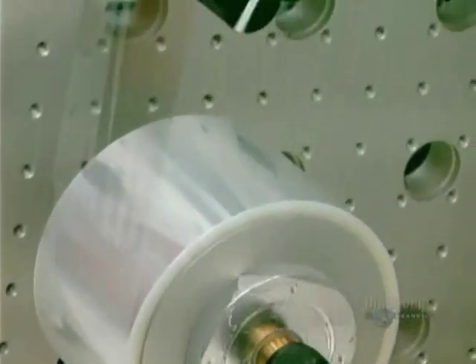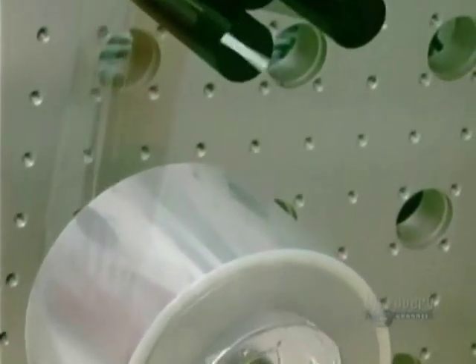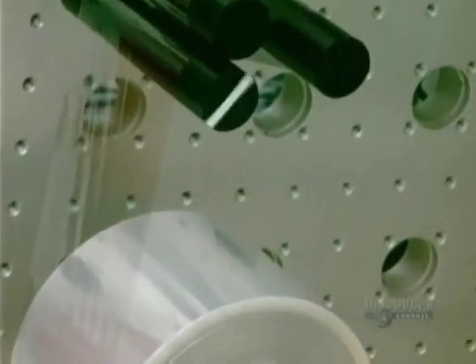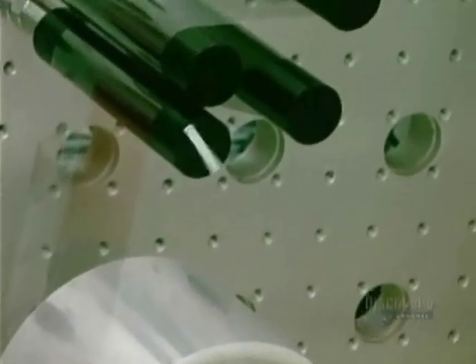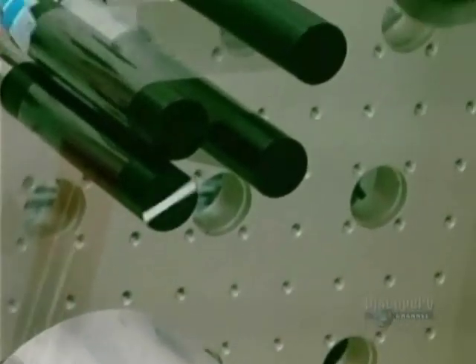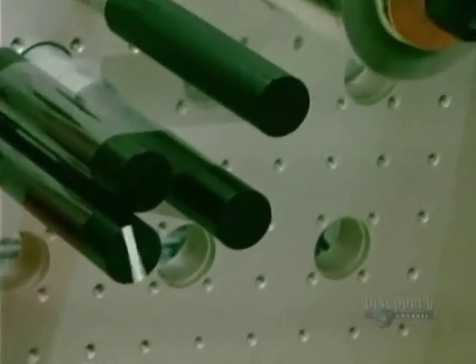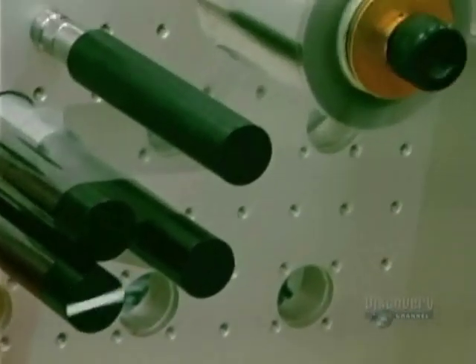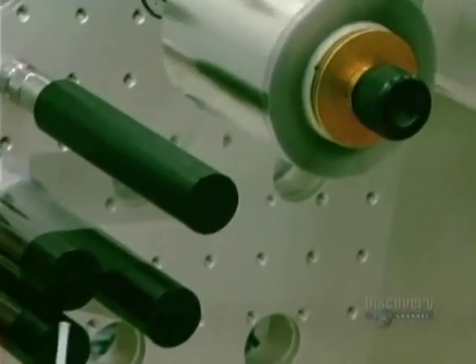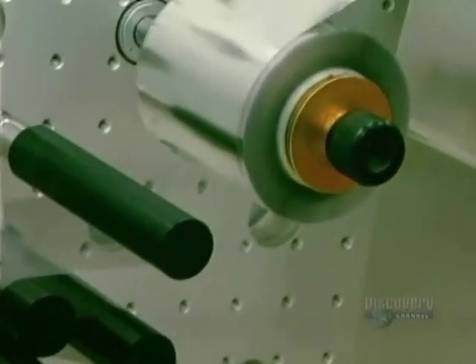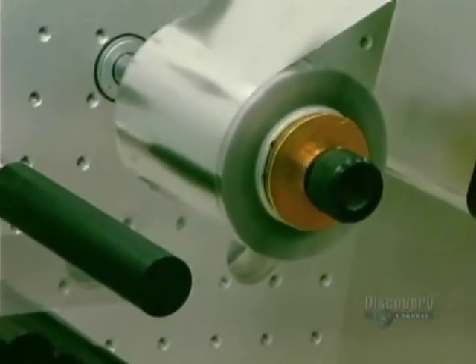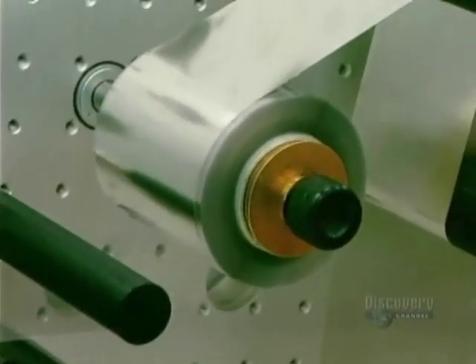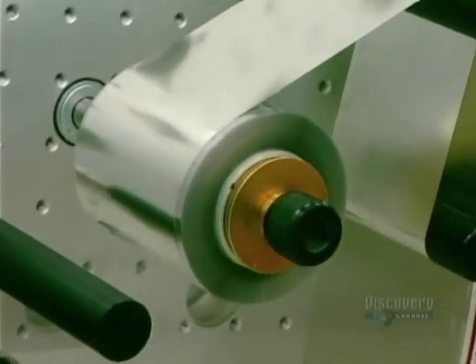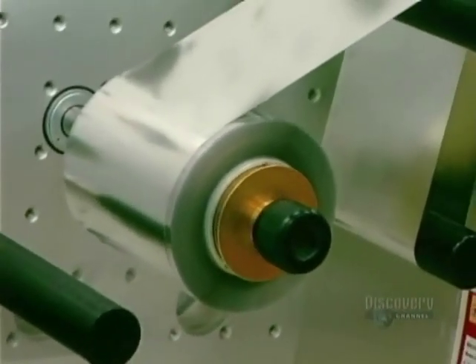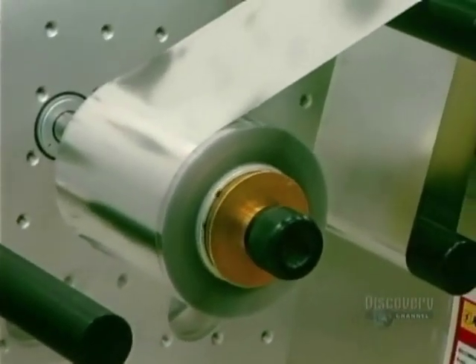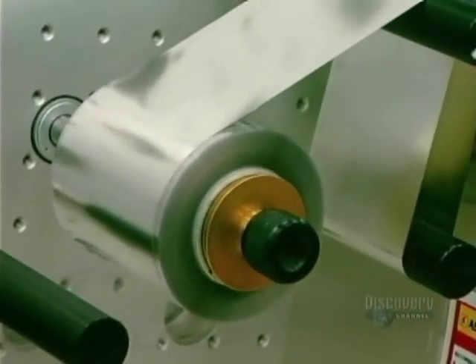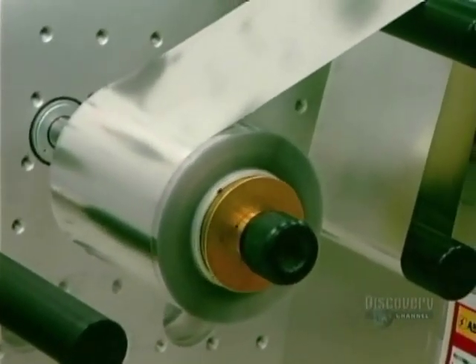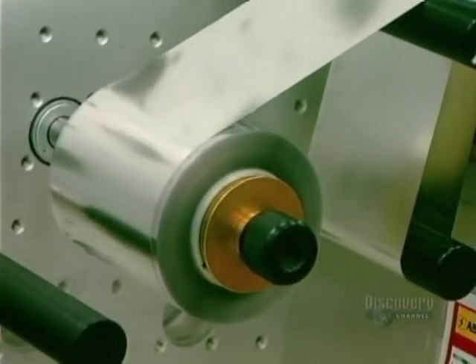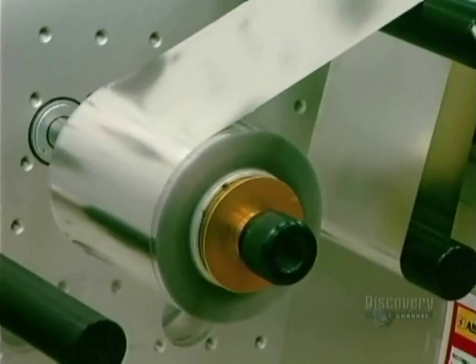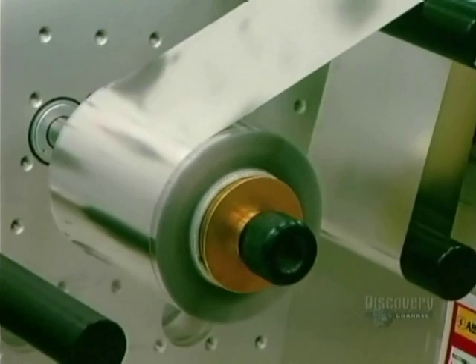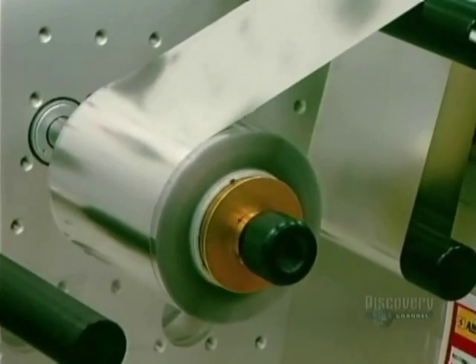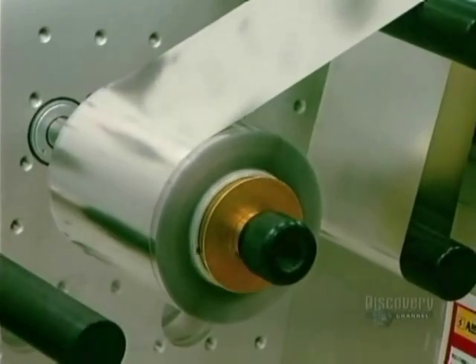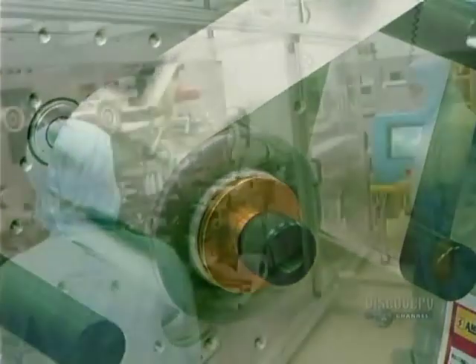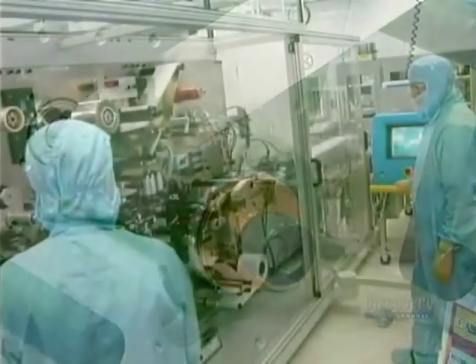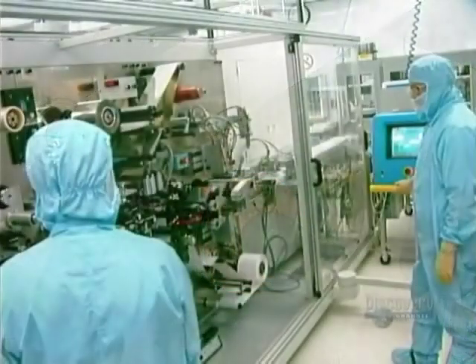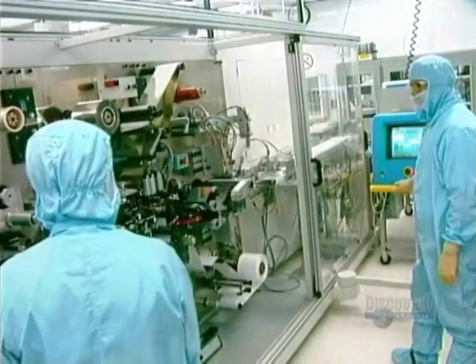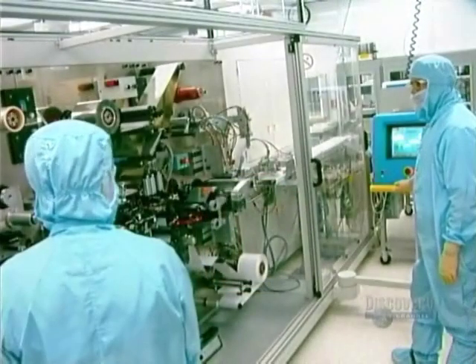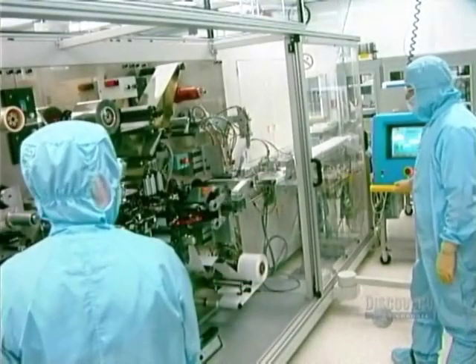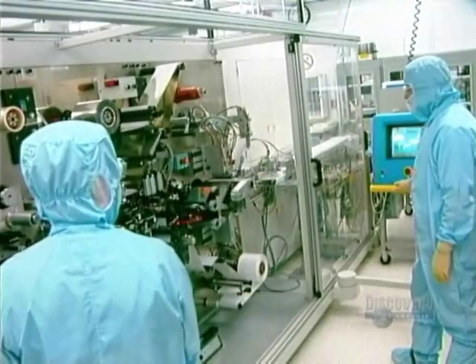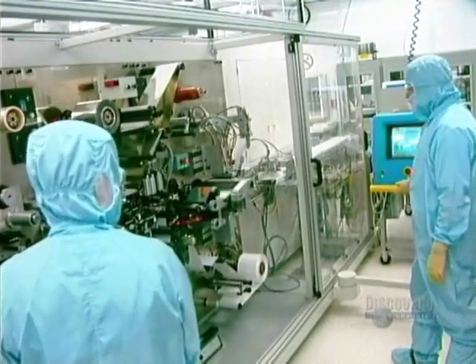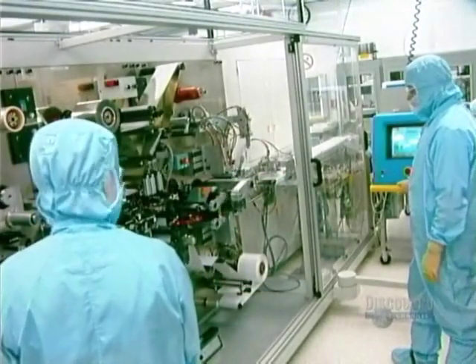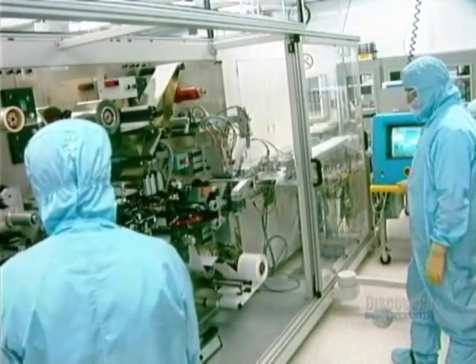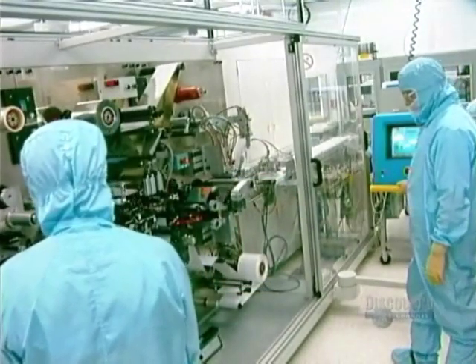Lithium is a soft, sticky metal. For this reason, a polypropylene film has to be fixed on the lithium sheet. Without this protection, the sheet would adhere to itself and become unusable.